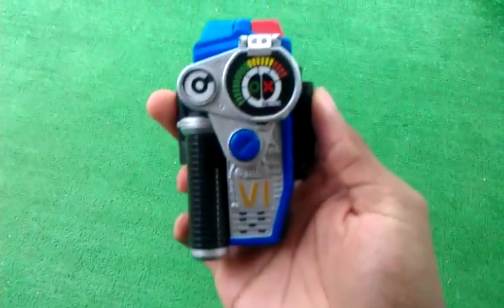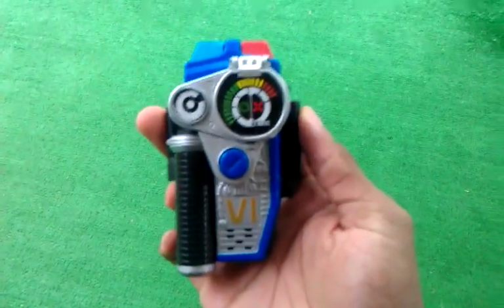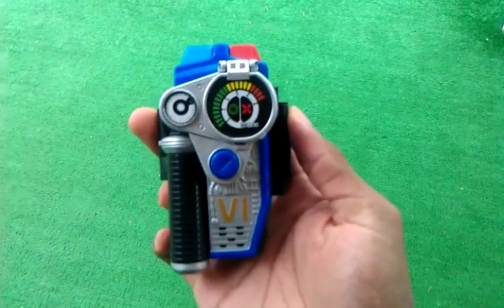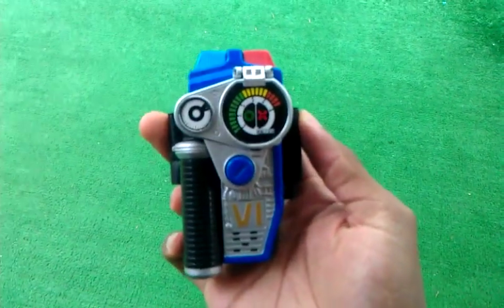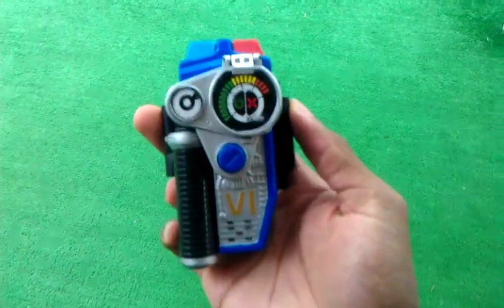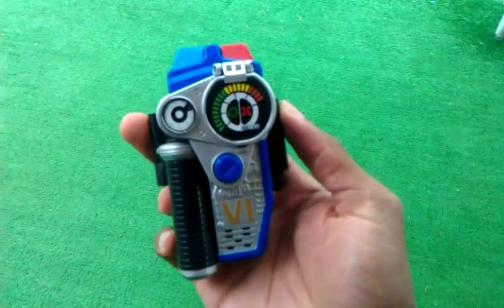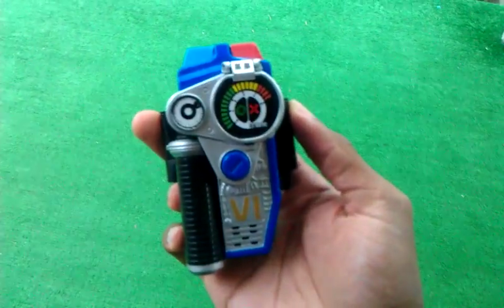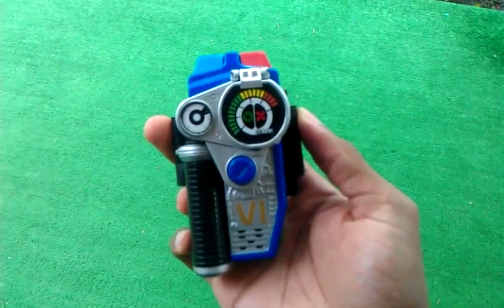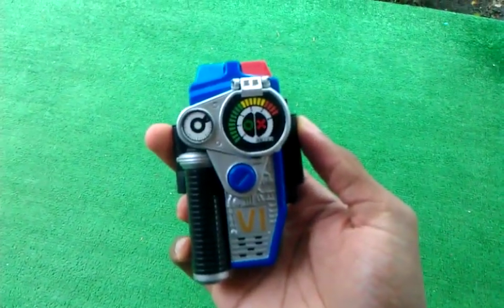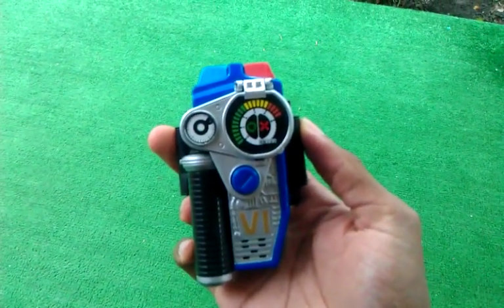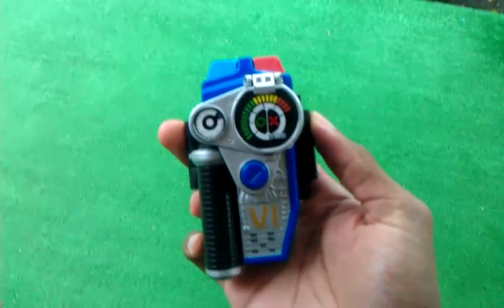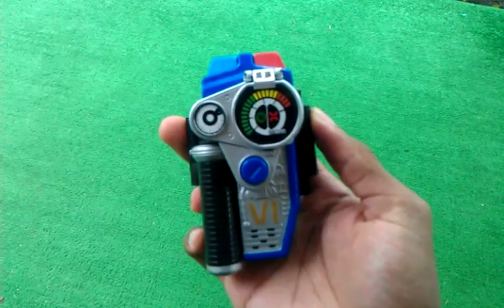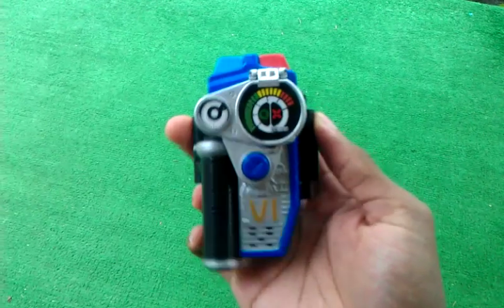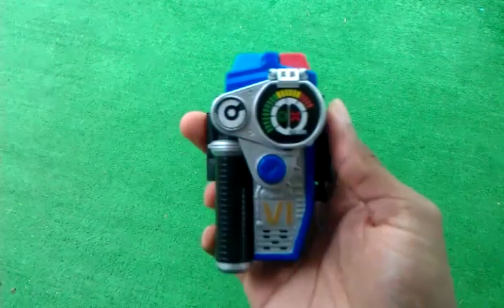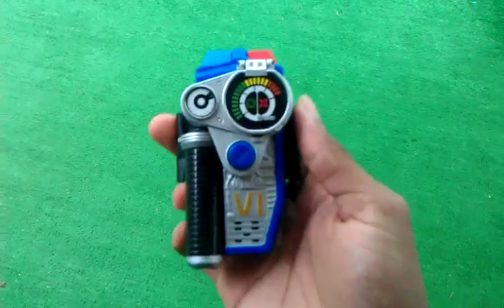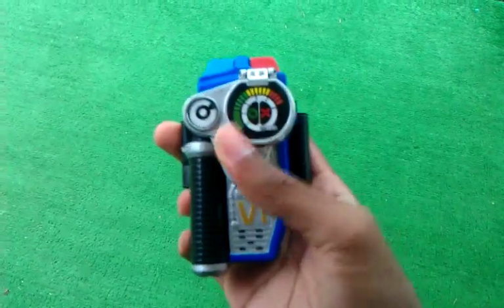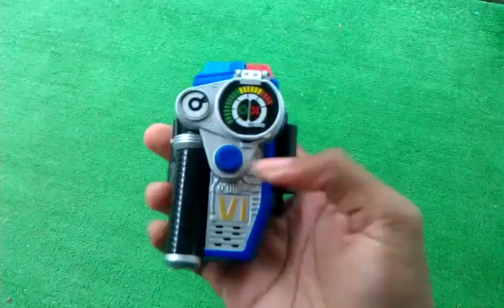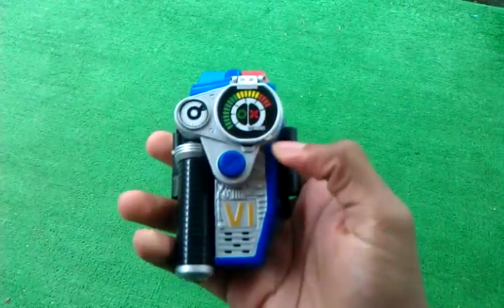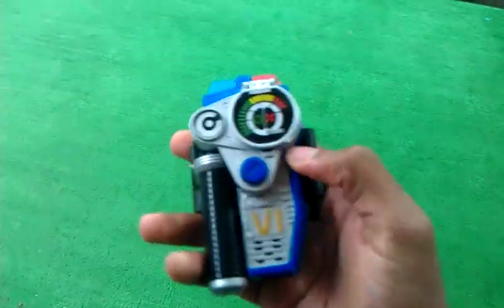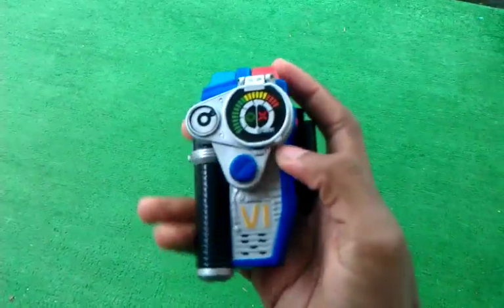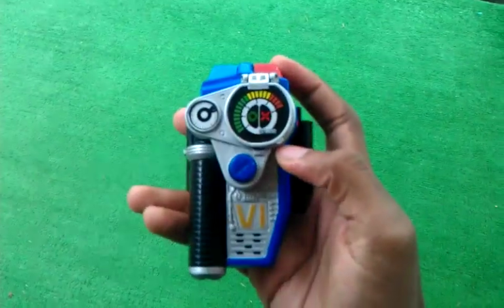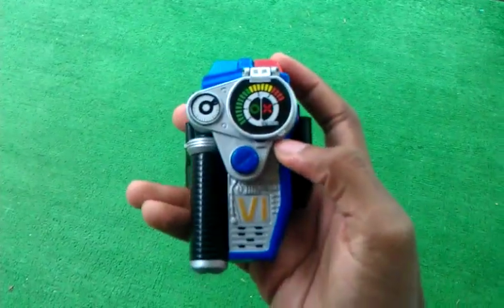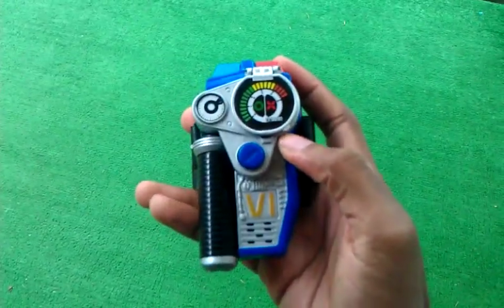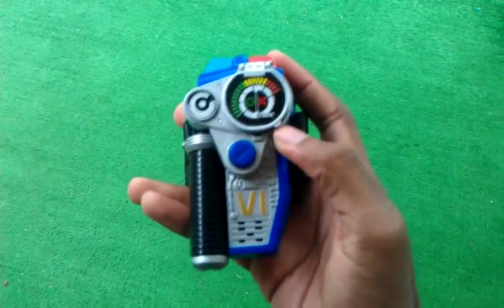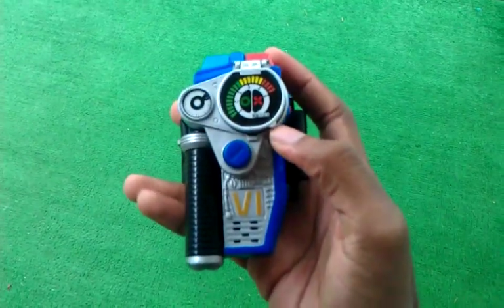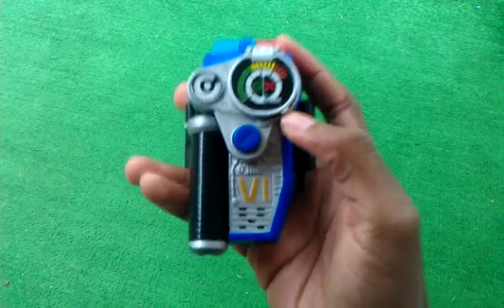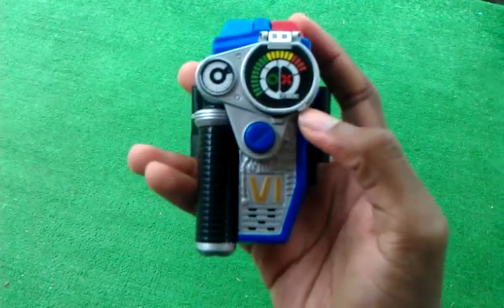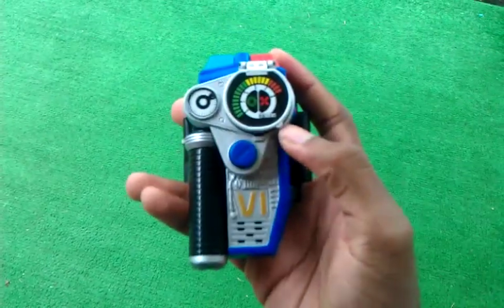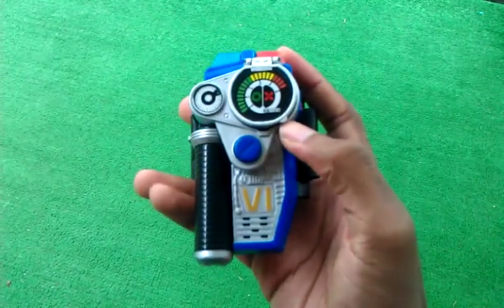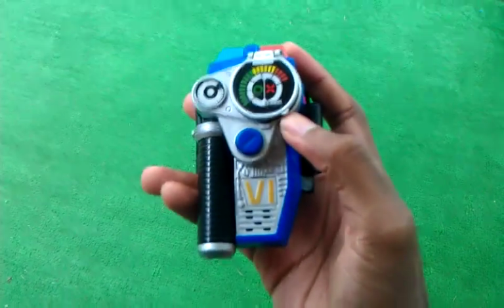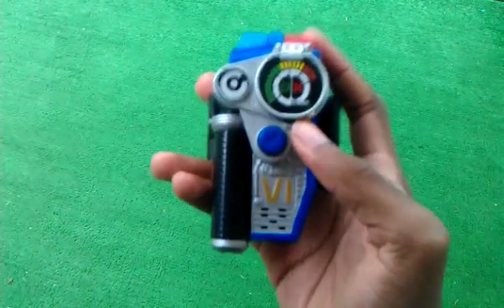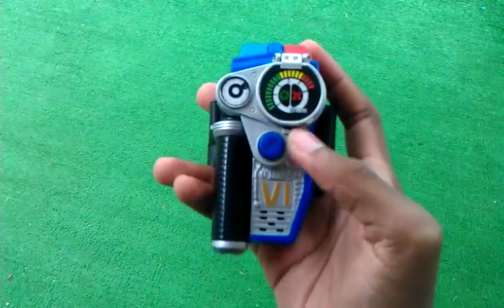Hello viewers of YouTube. This is BrandonBB1000 here getting ready to do another review. This is also a special review because this is the Power Rangers SPD Throttle Morpher of the Omega Ranger.